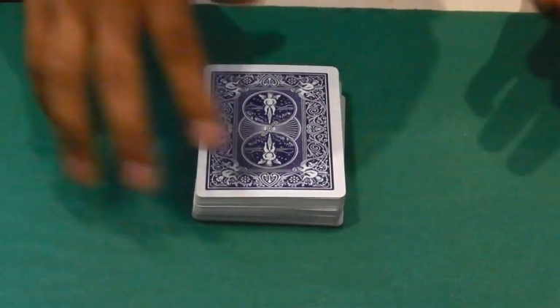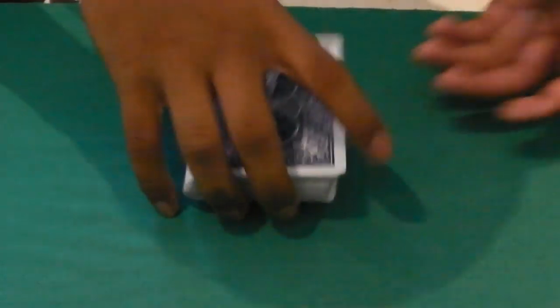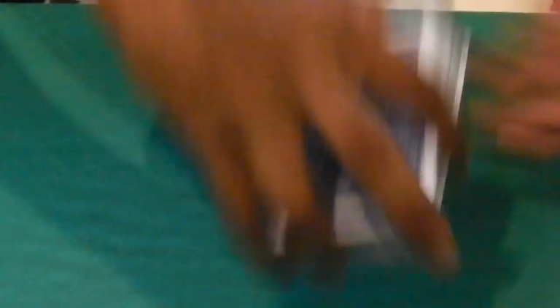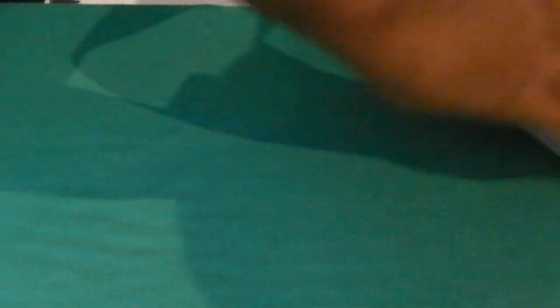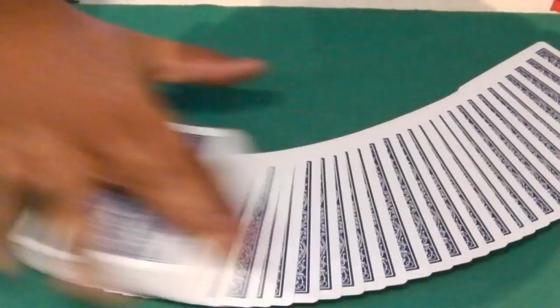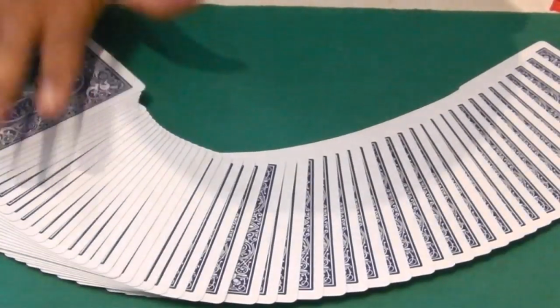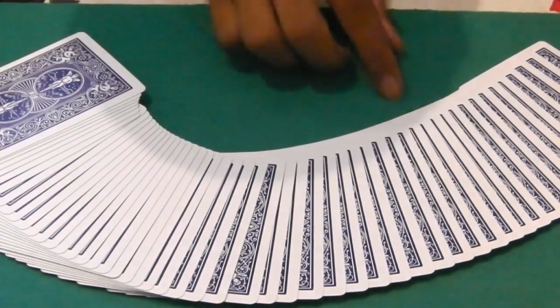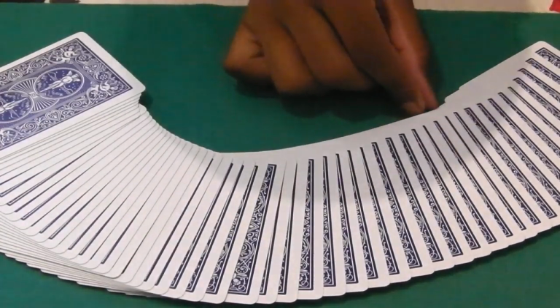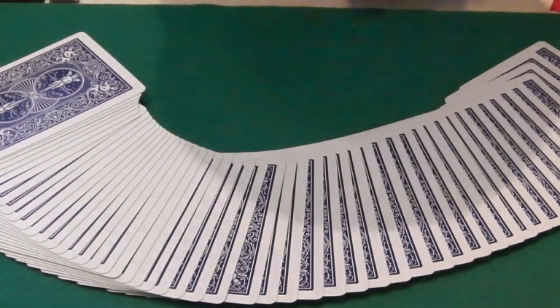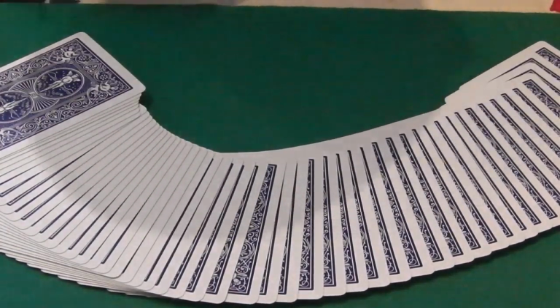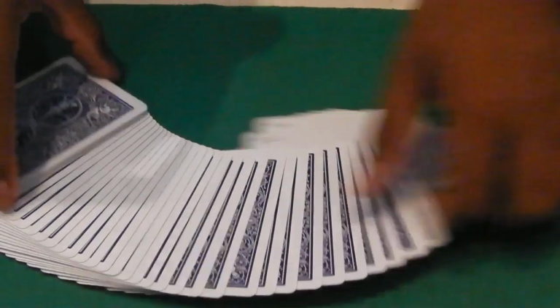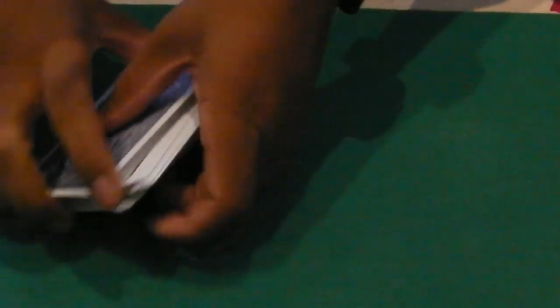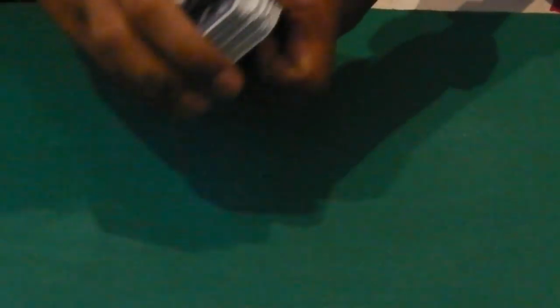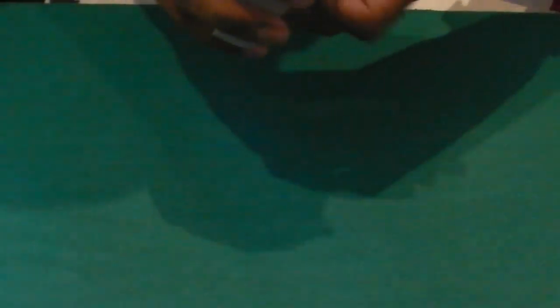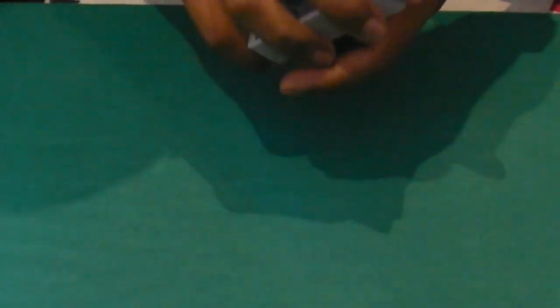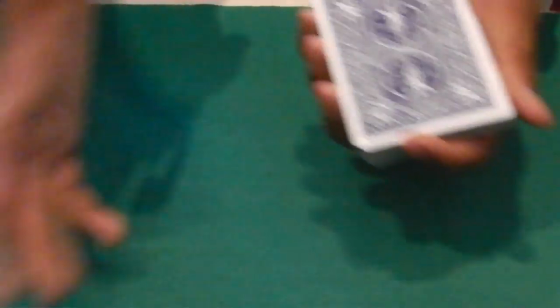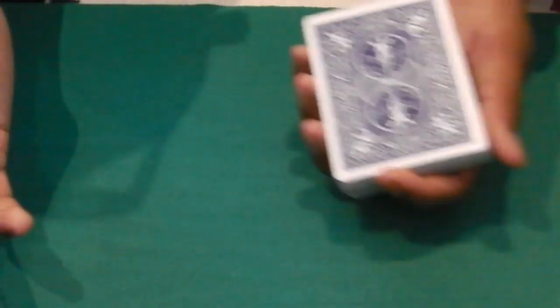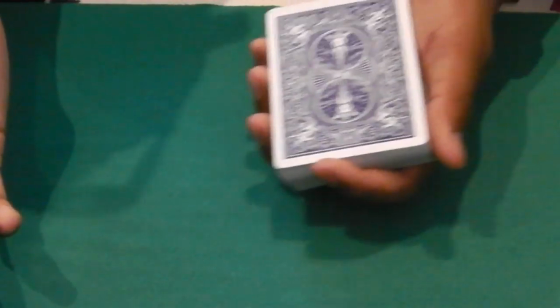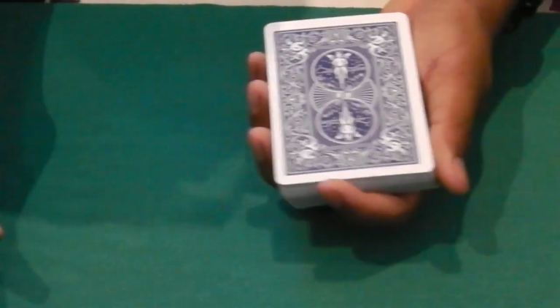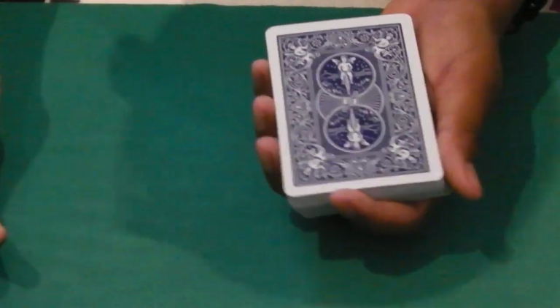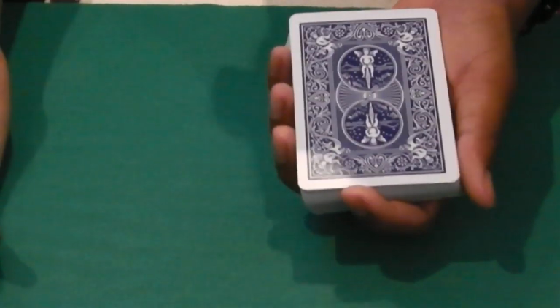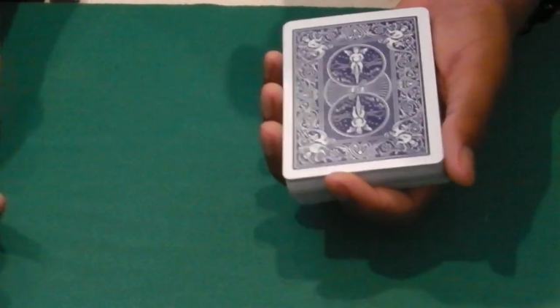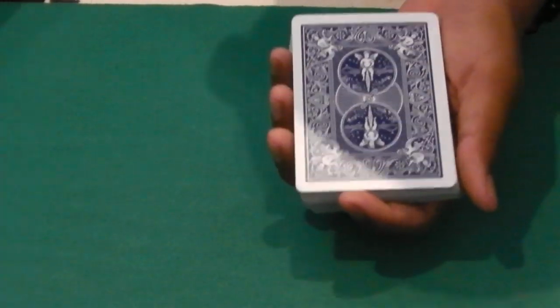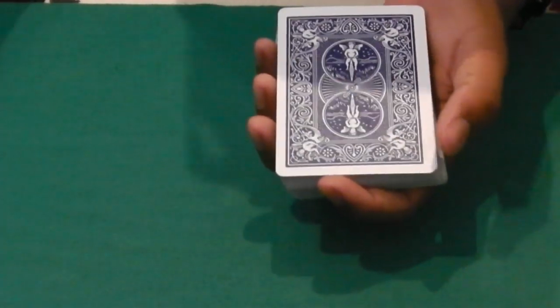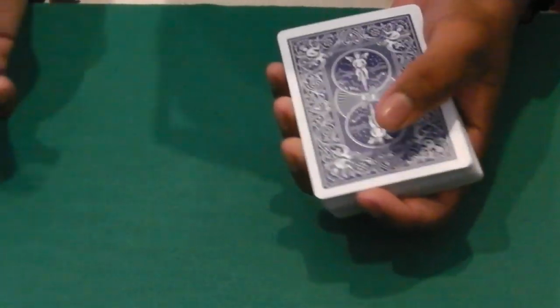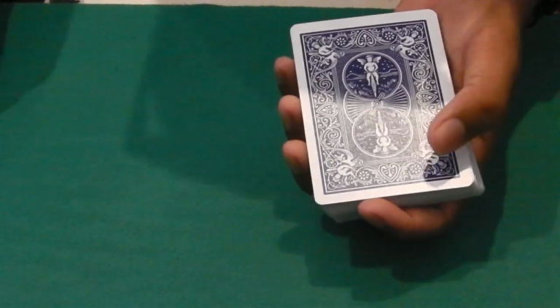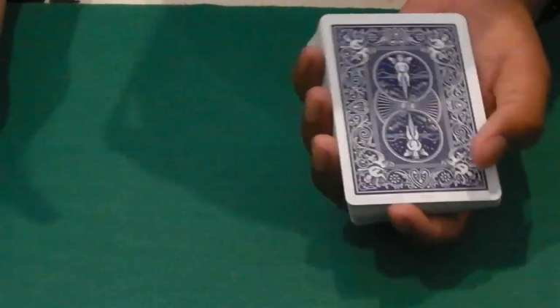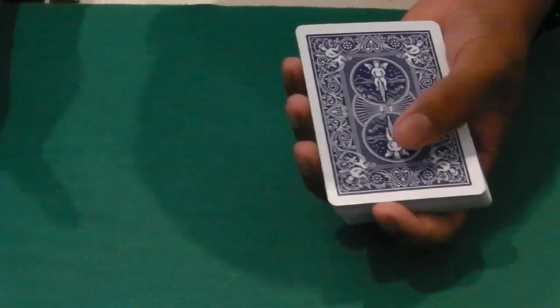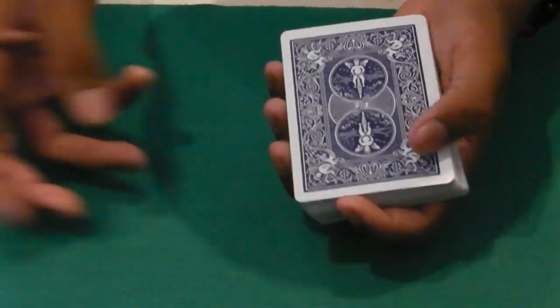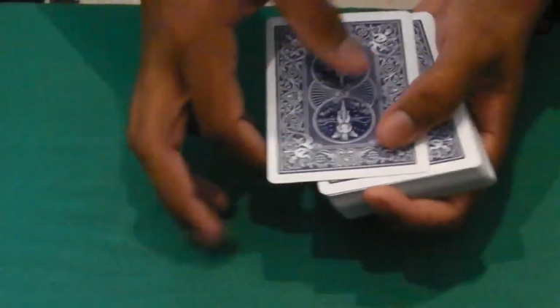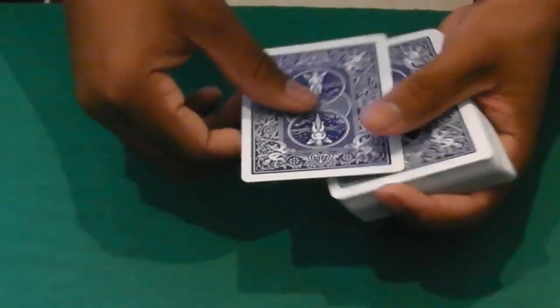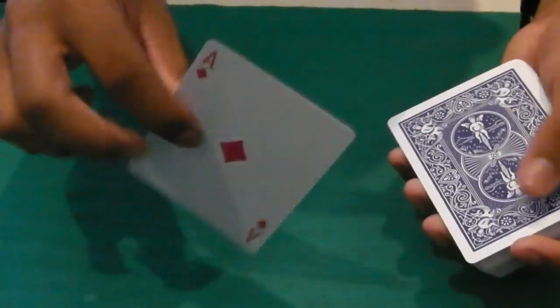Welcome everybody to Cards and Tricks. Today I'm going to be showing you the Swing Cut Card Control. Let me show you an example and then I'll show you how to do this great move.